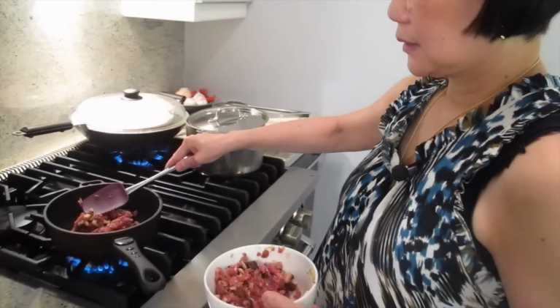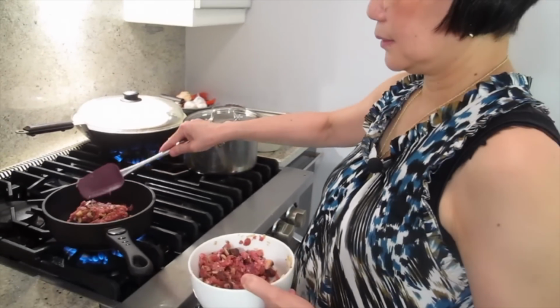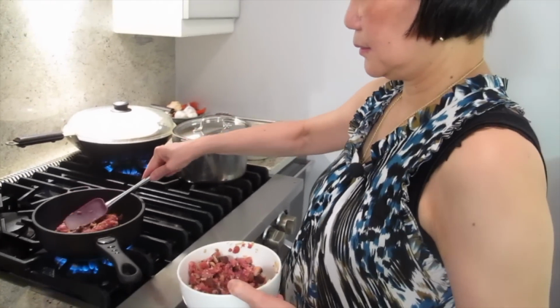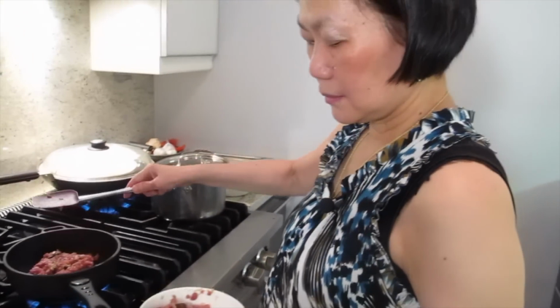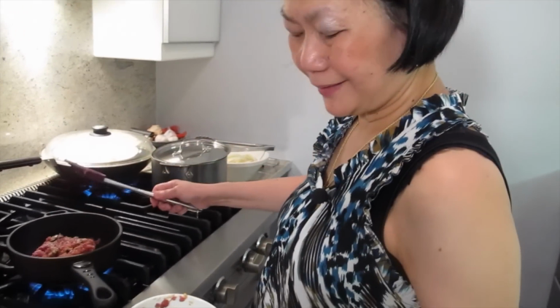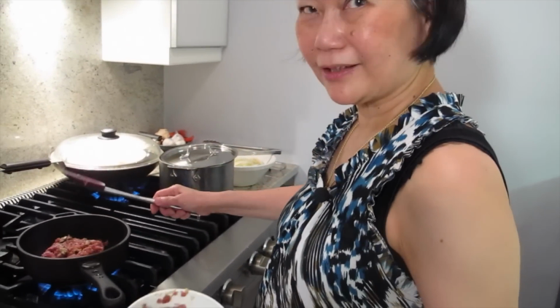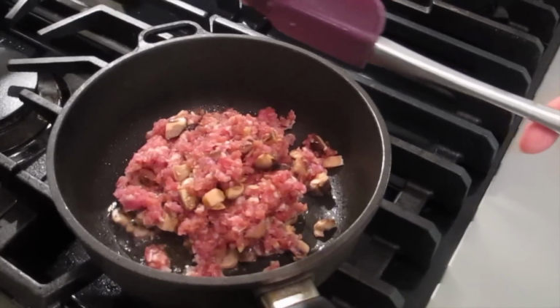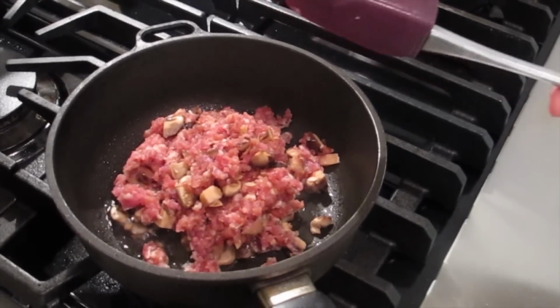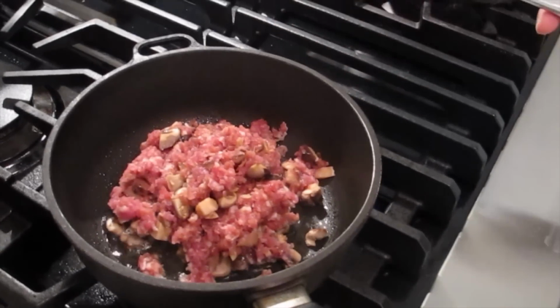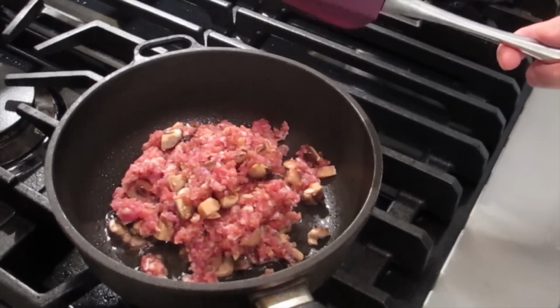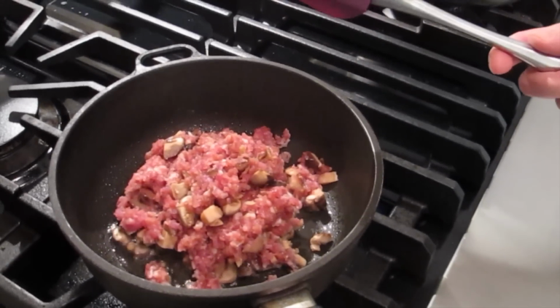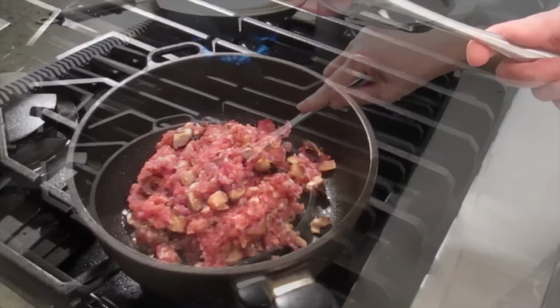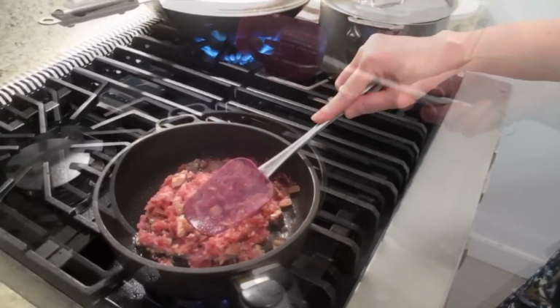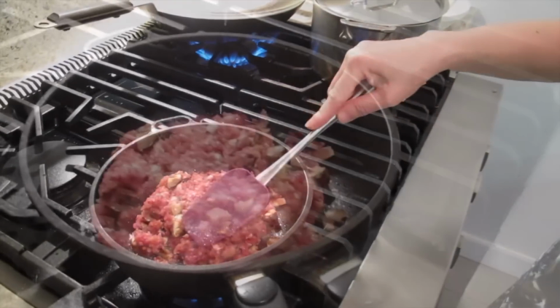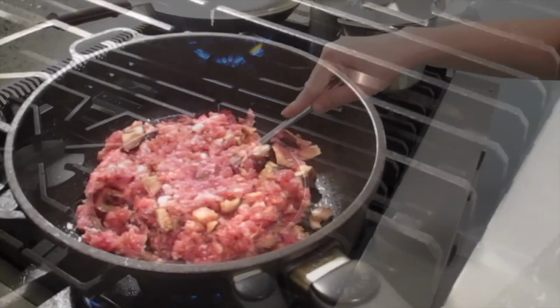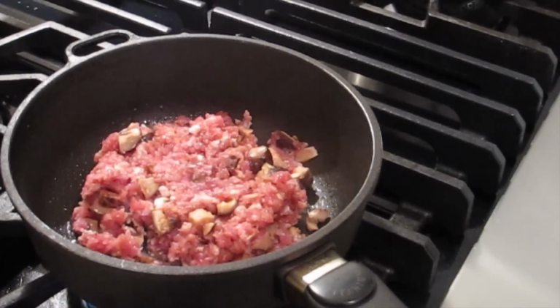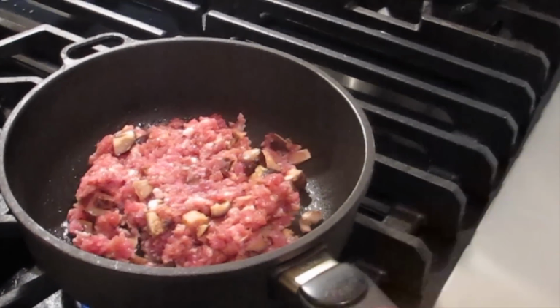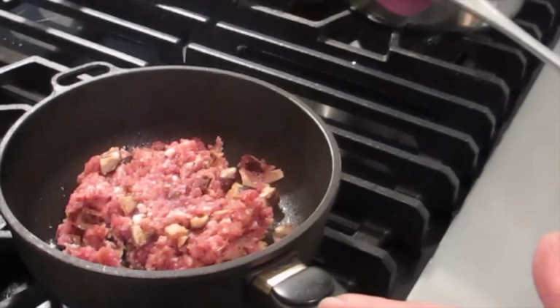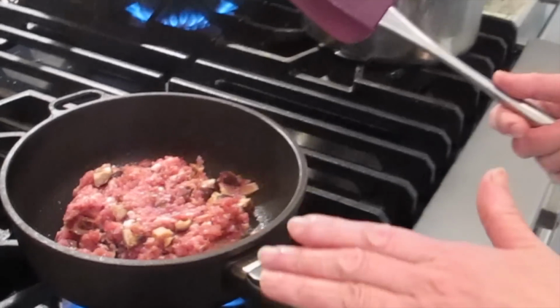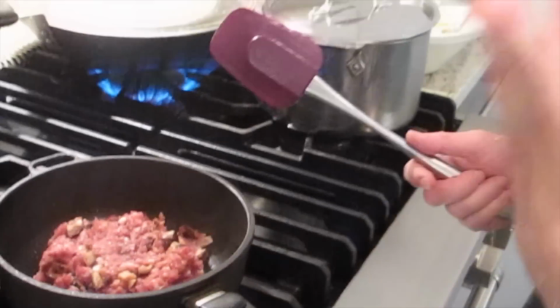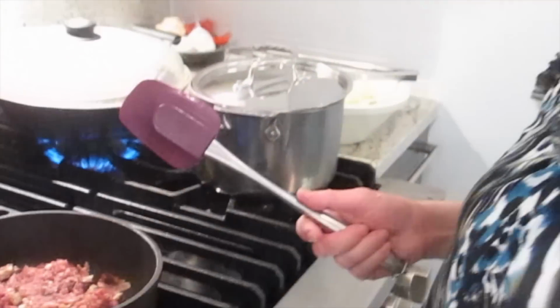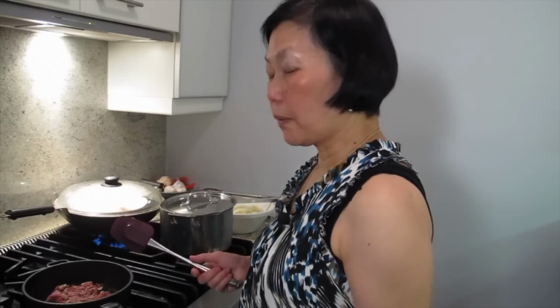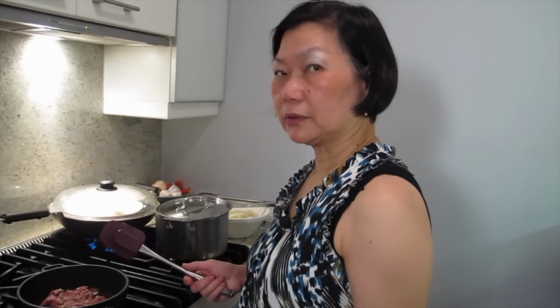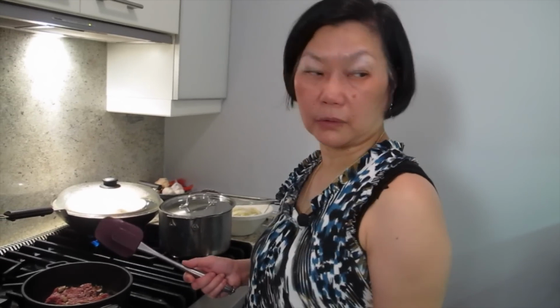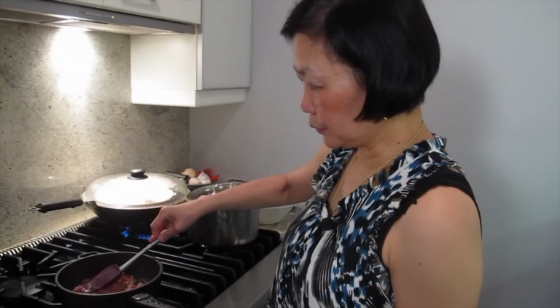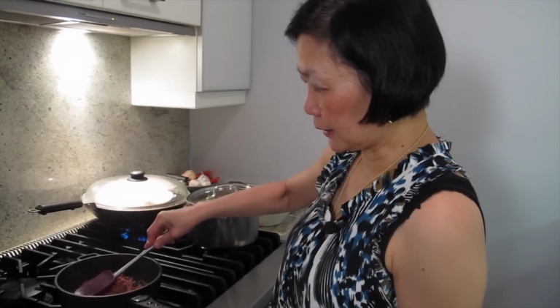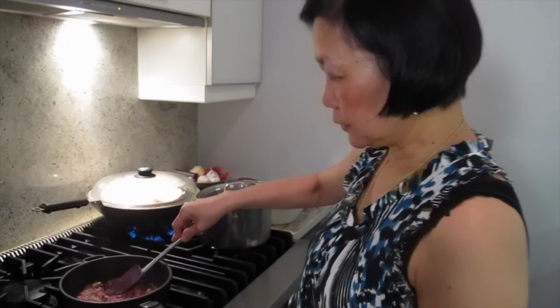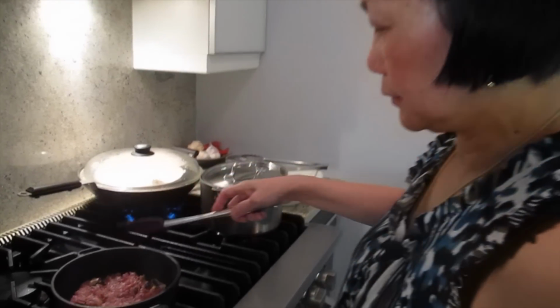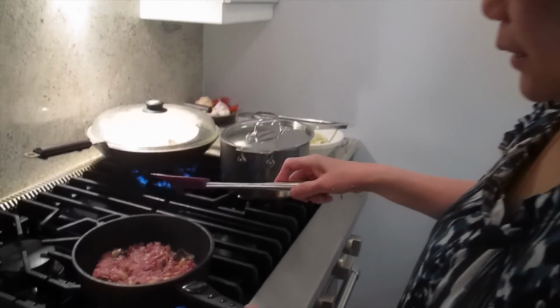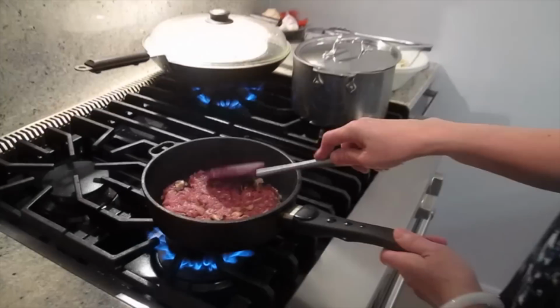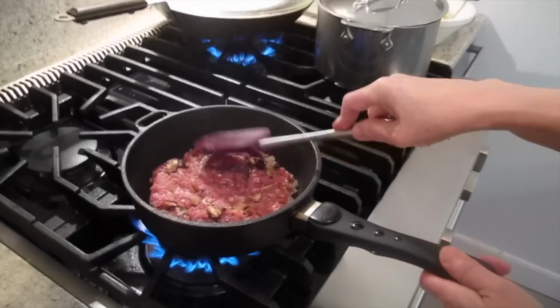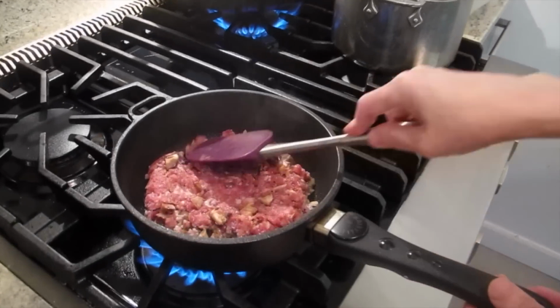Are you putting all of it in? I think it's a lot, but this should be enough. Don't move it until it's brown on the other side, then you flip it over. Pork, you want to really cook it. Push it down a little bit to get a bigger cooking surface.